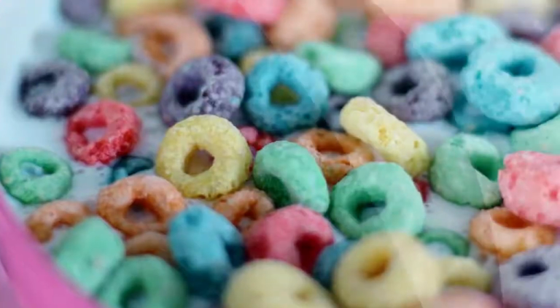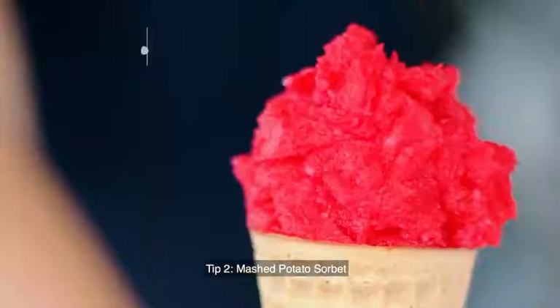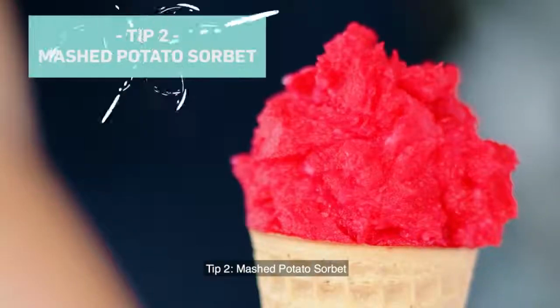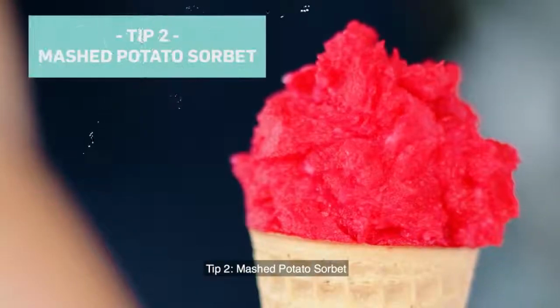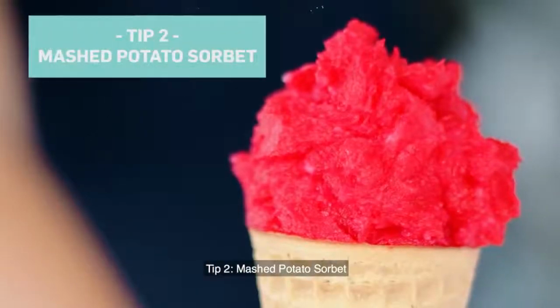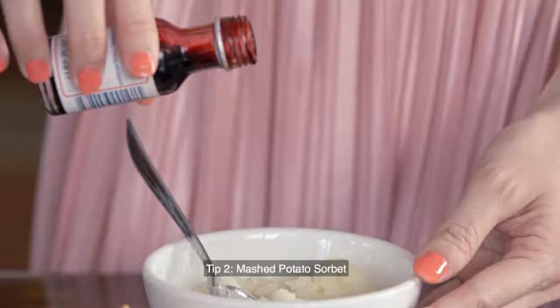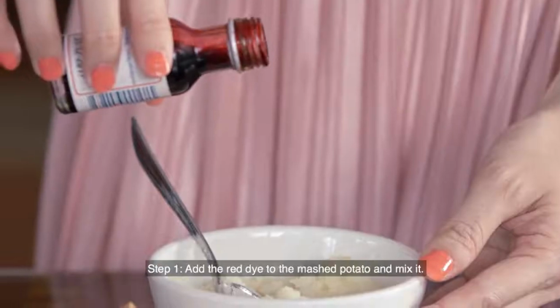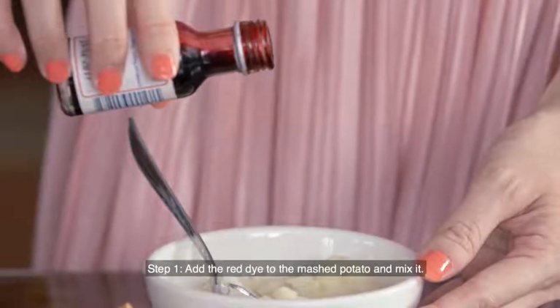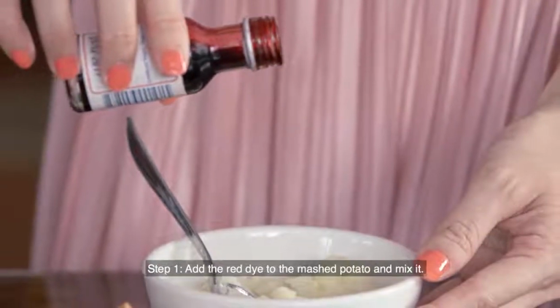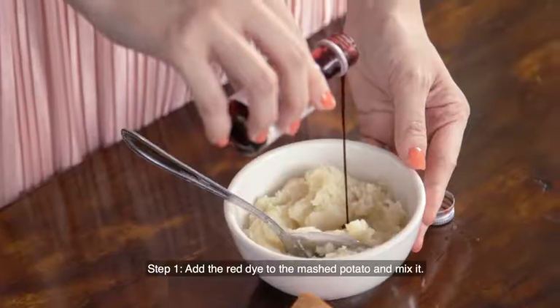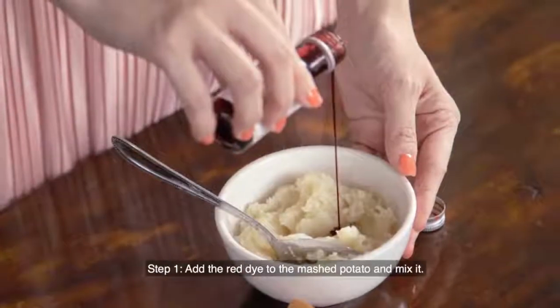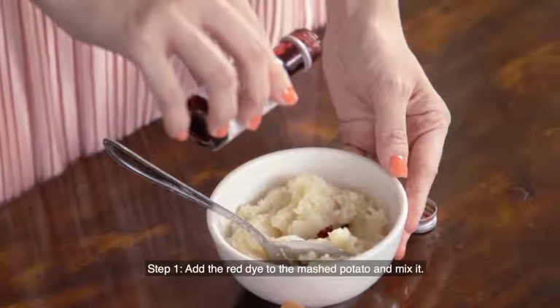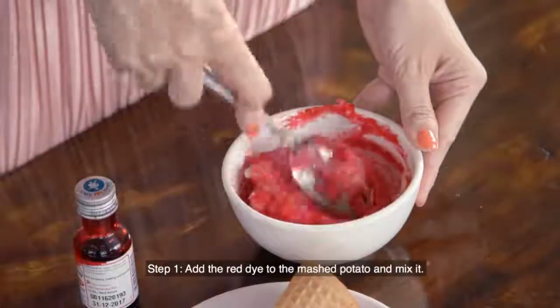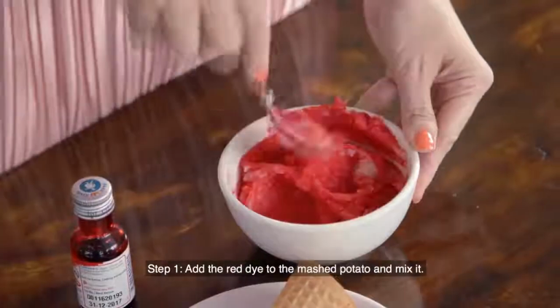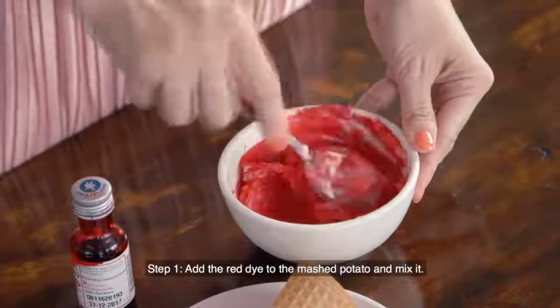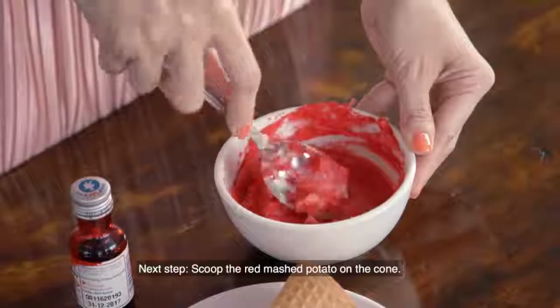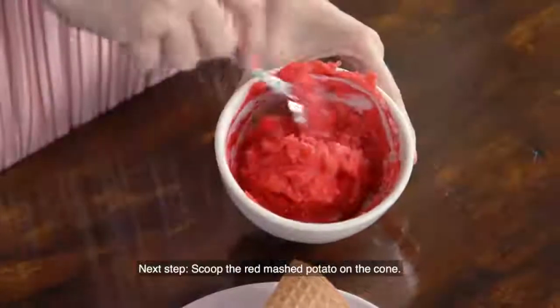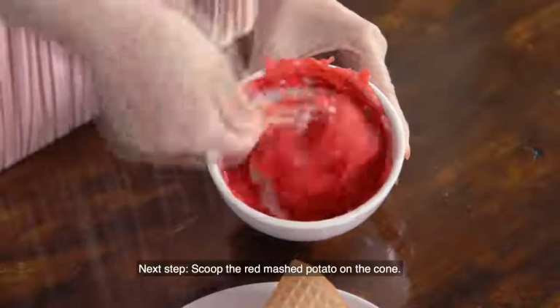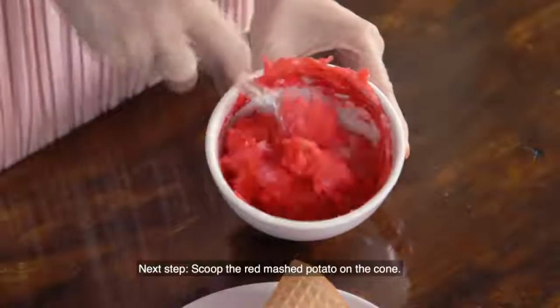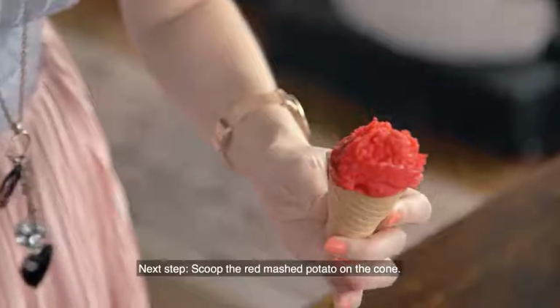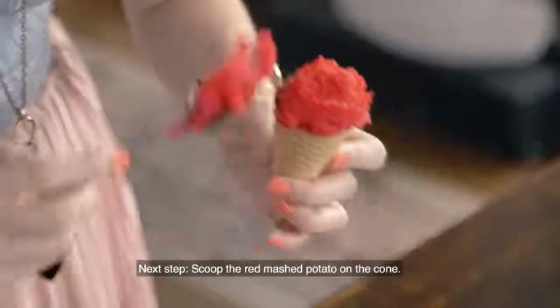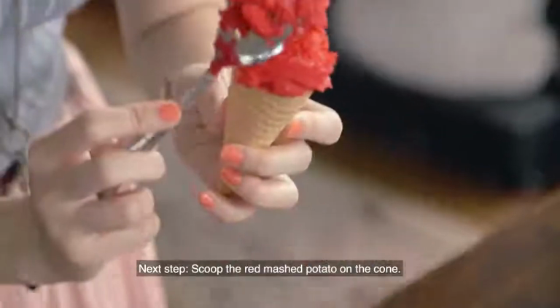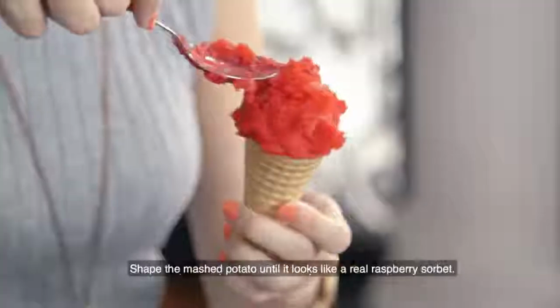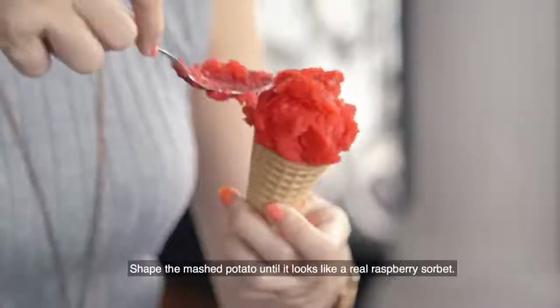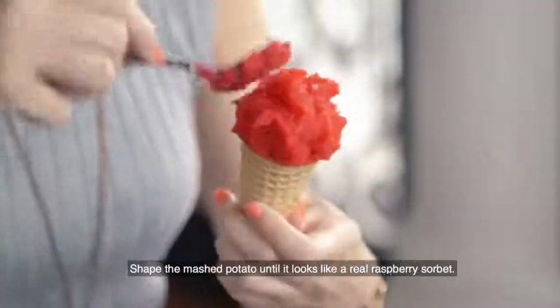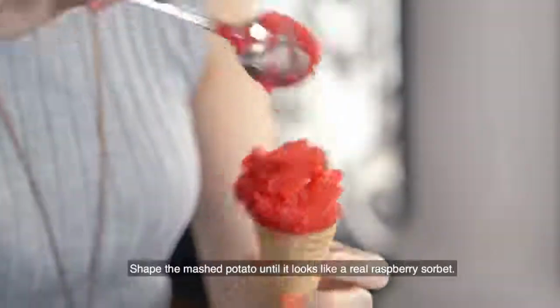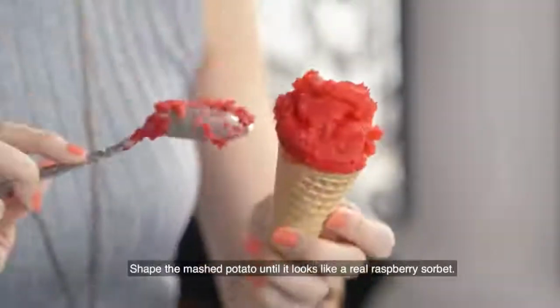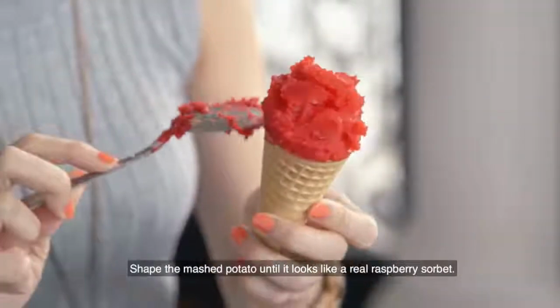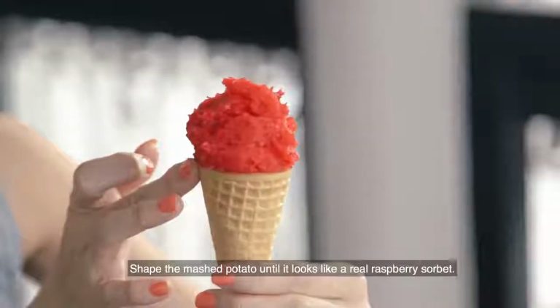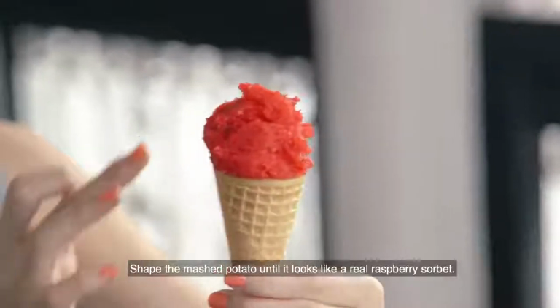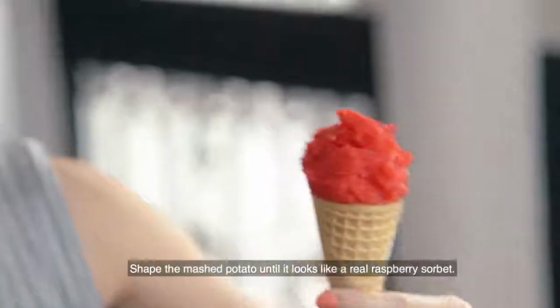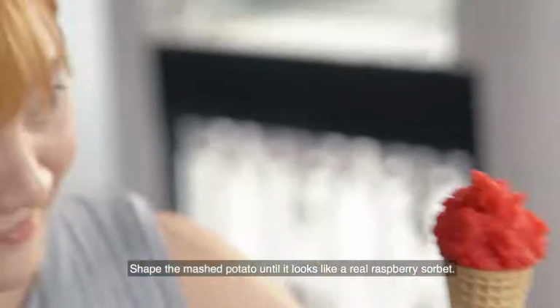Tip 2: mashed potato sorbet. Step 1, add red dye to the mashed potato and mix it. Next step, scoop the red mashed potato onto the cone. Shape the mashed potato until it looks like a real raspberry sorbet.